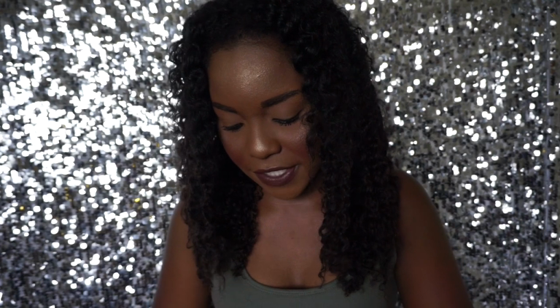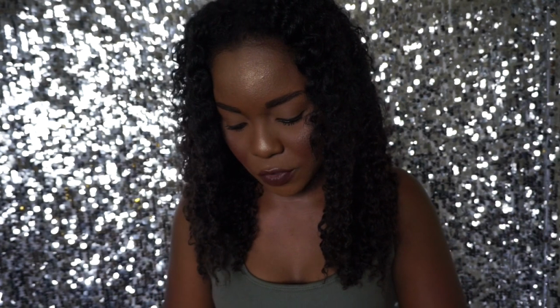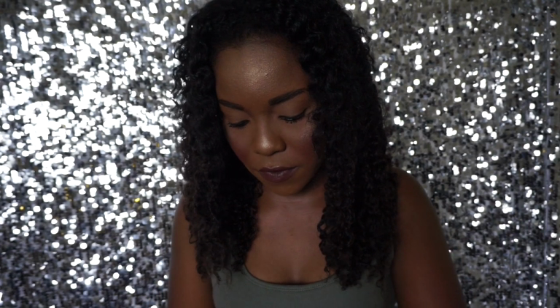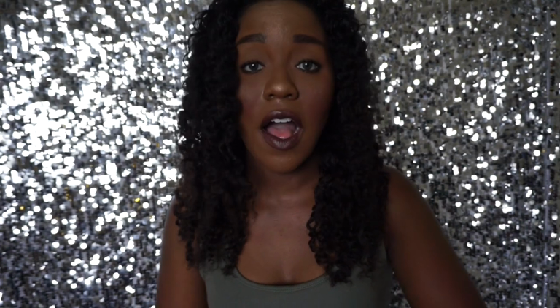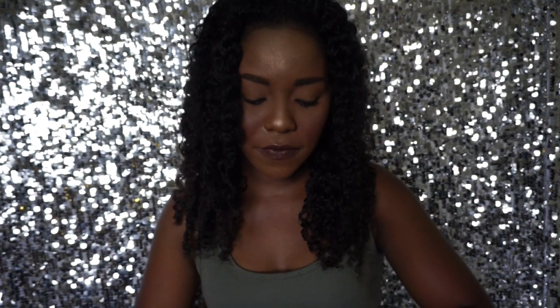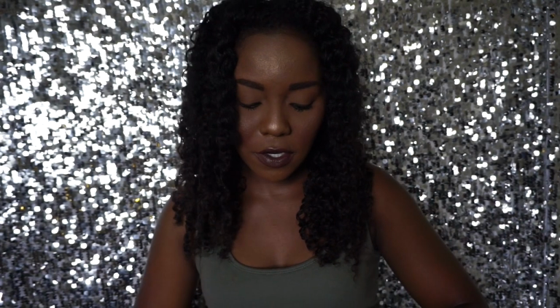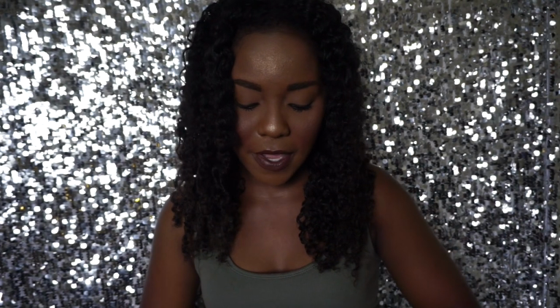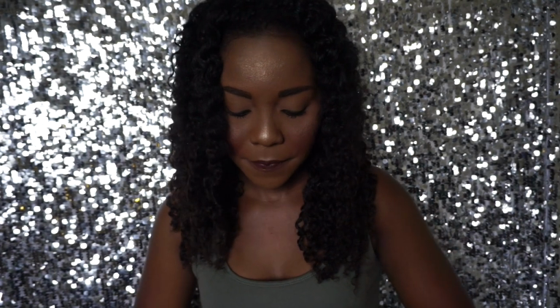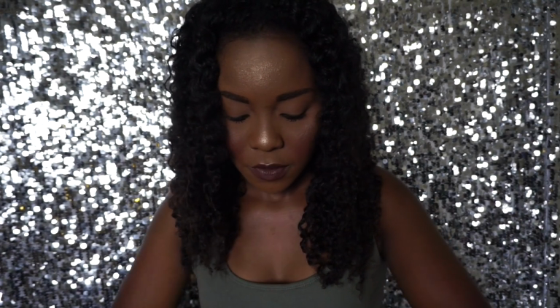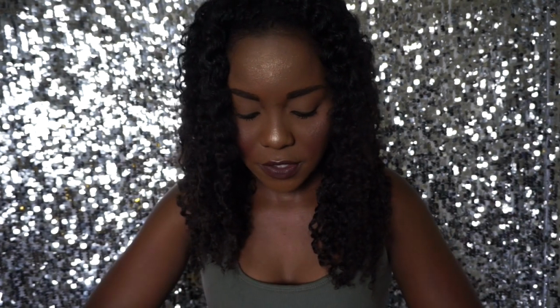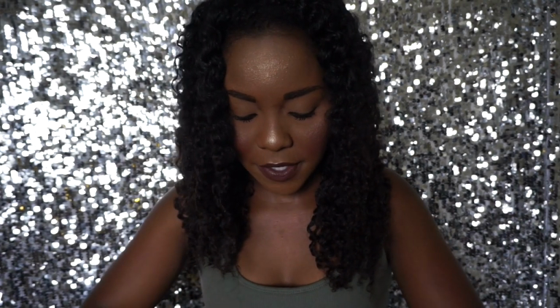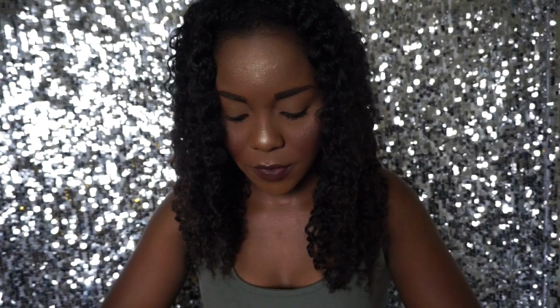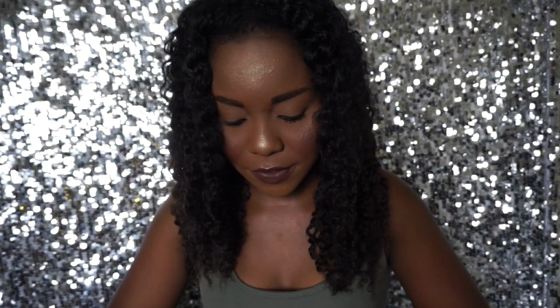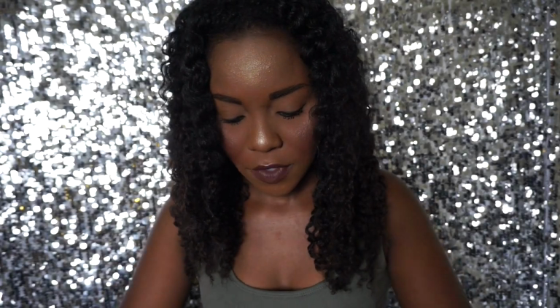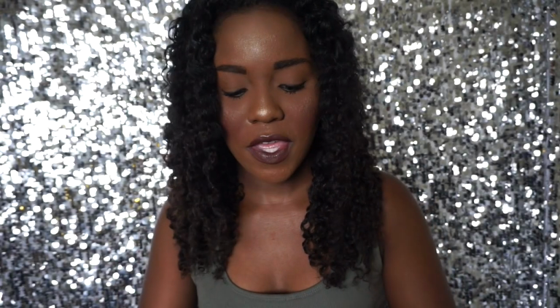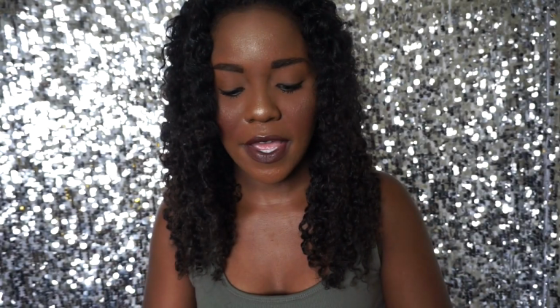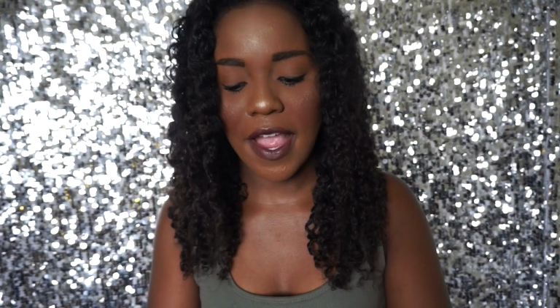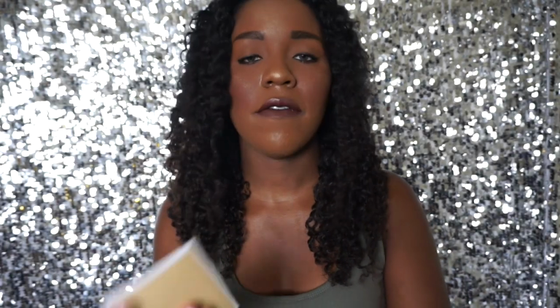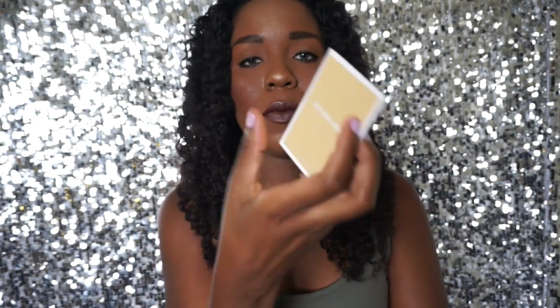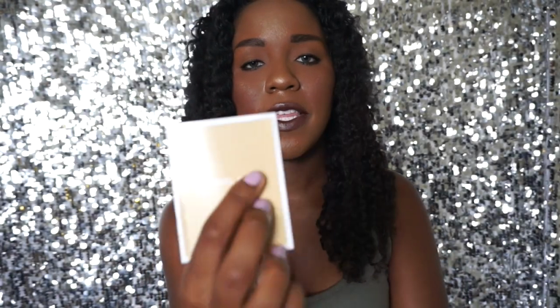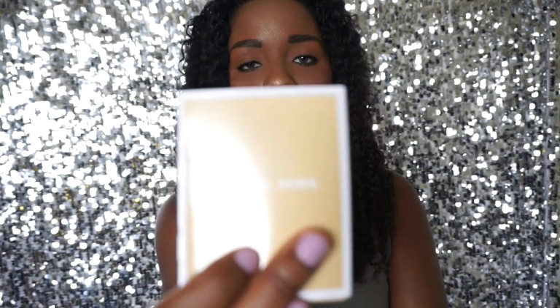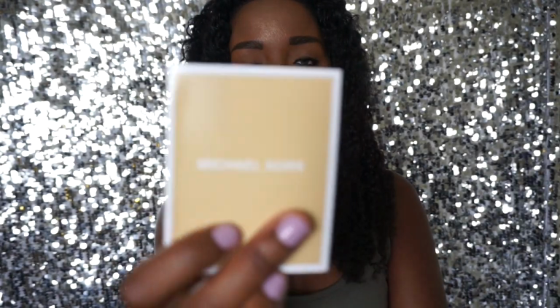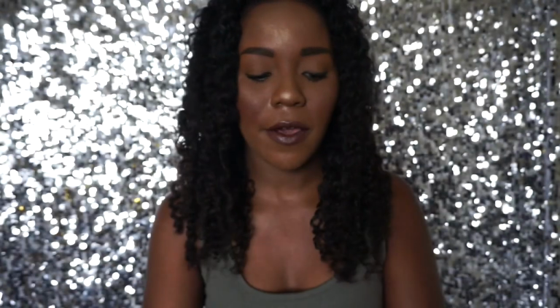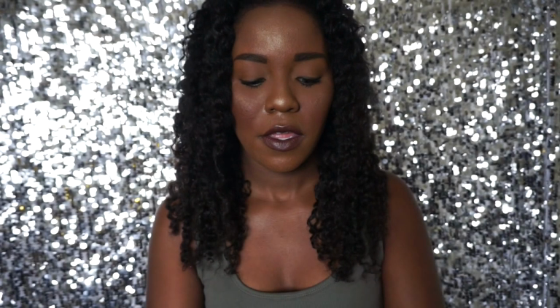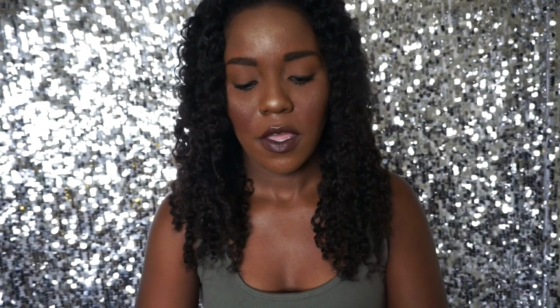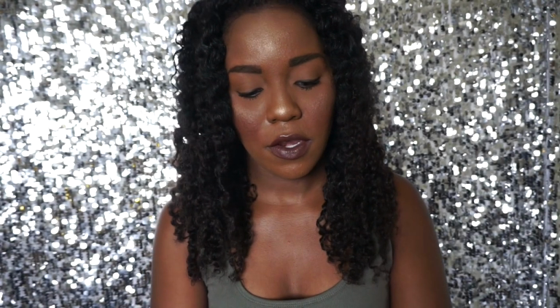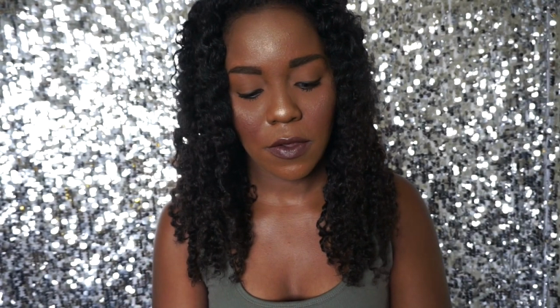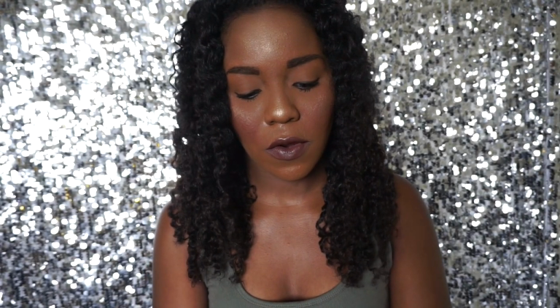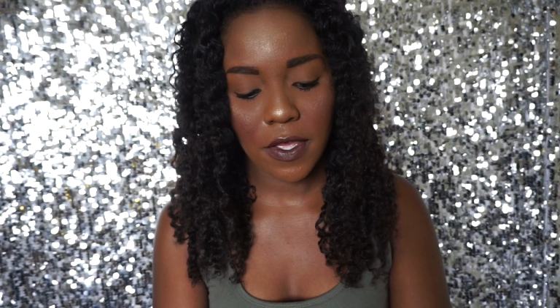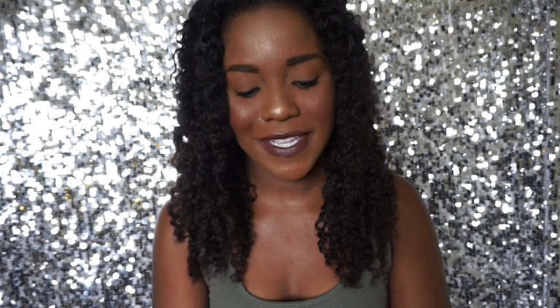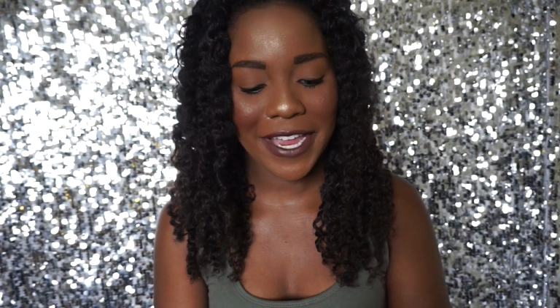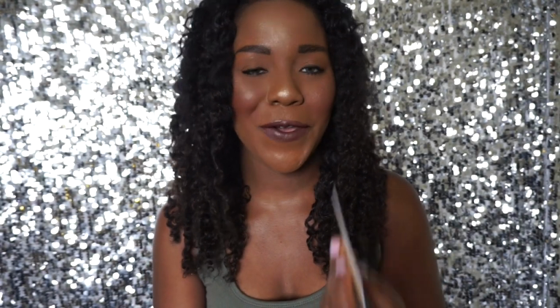This is the Jet Set Travel crossbody in olive. Jumping inside, I have a little booklet that tells you how to care for it, and also a little card that says something like 'carry your phone in style.'